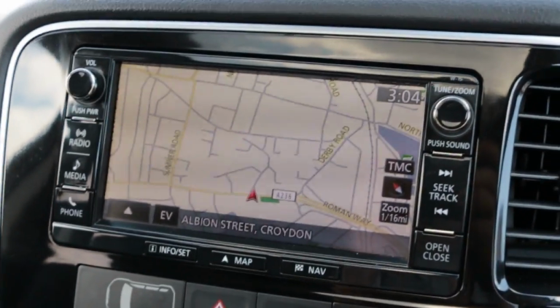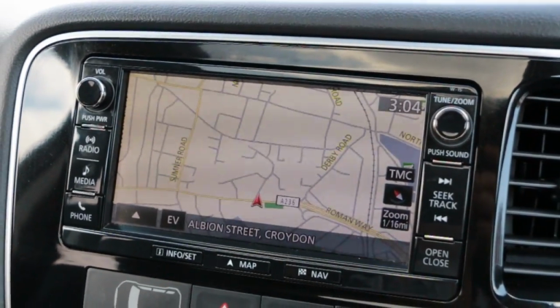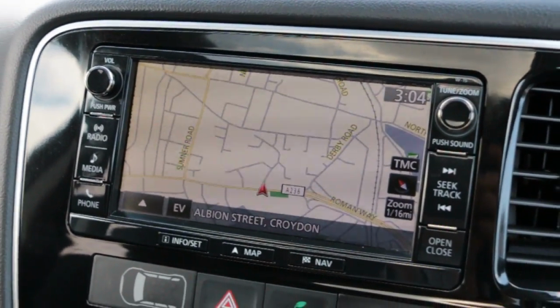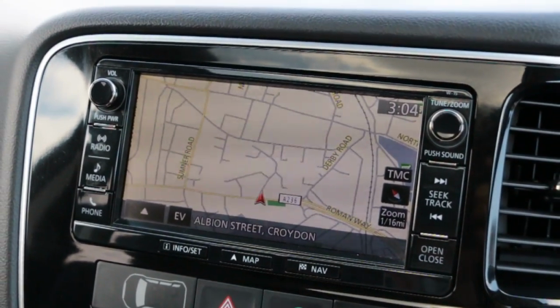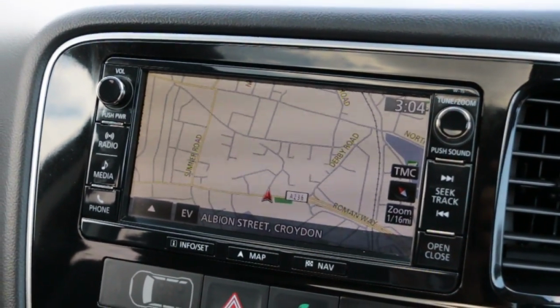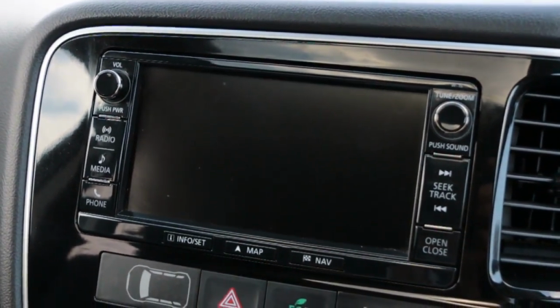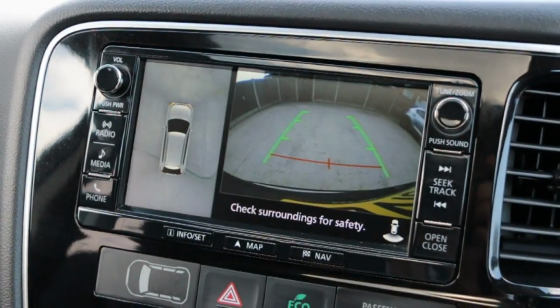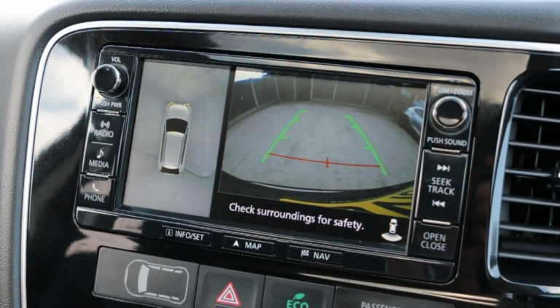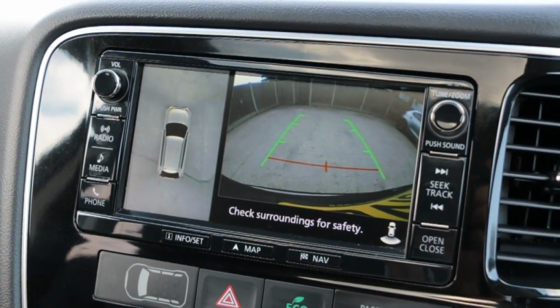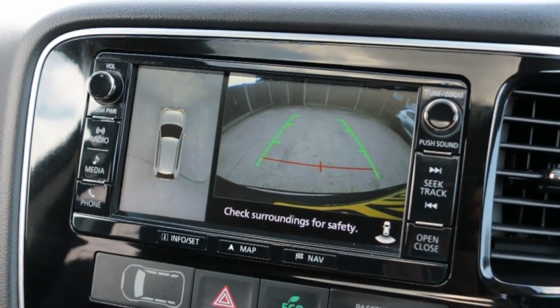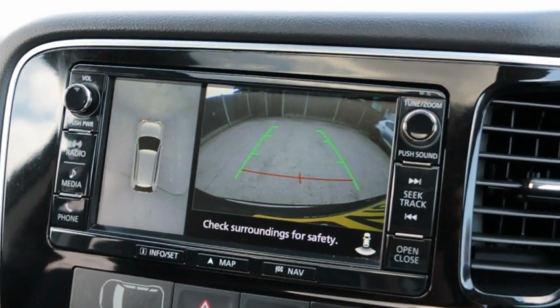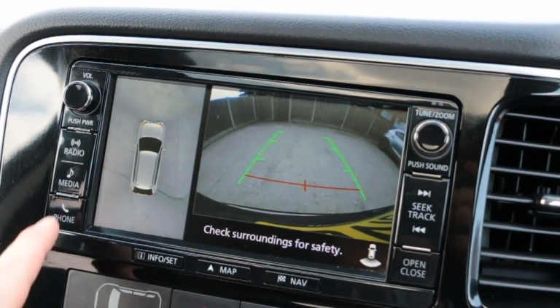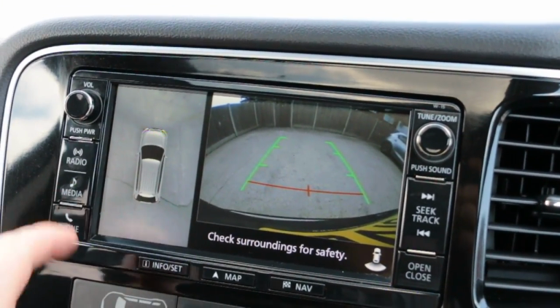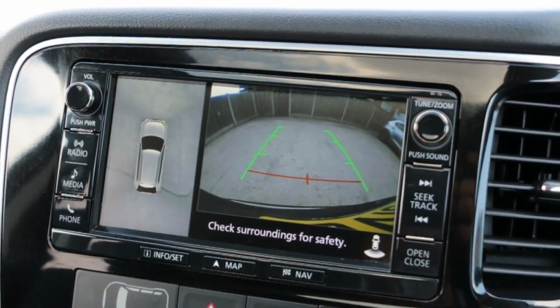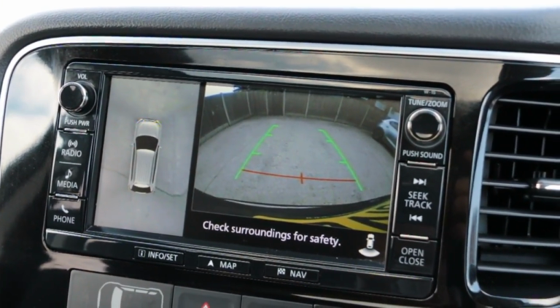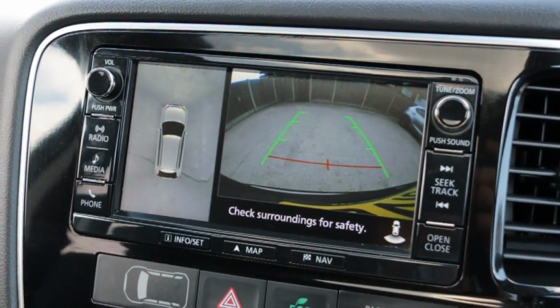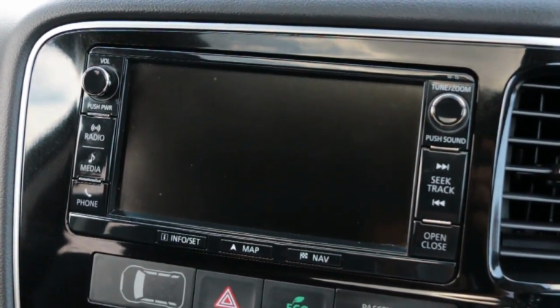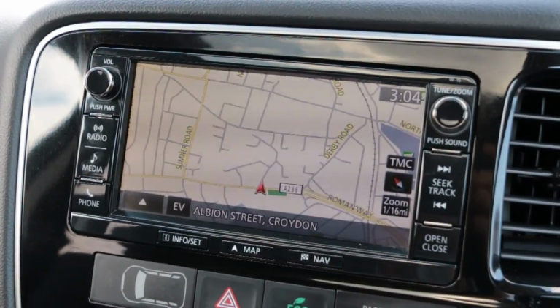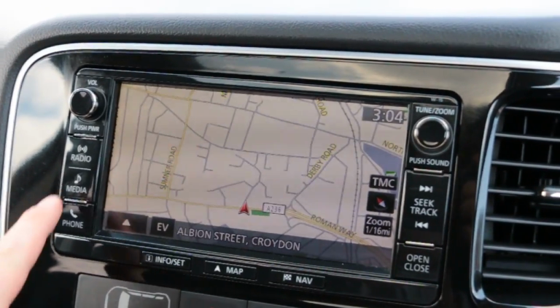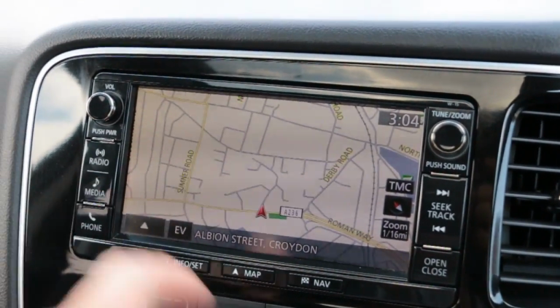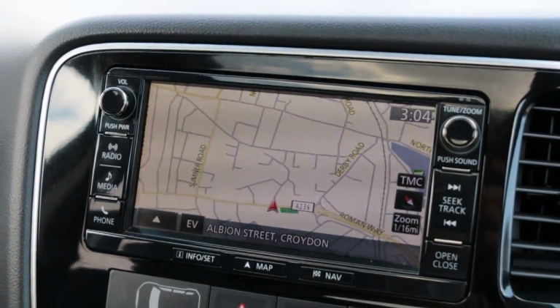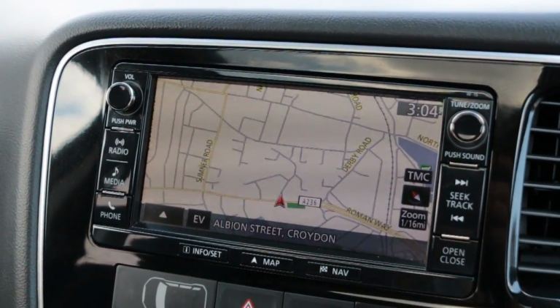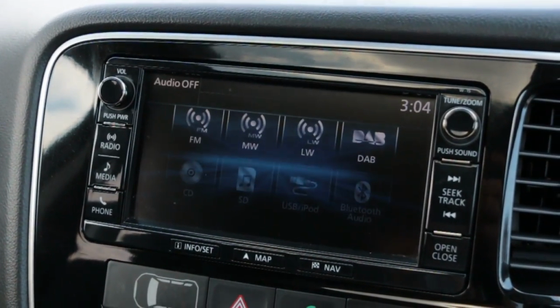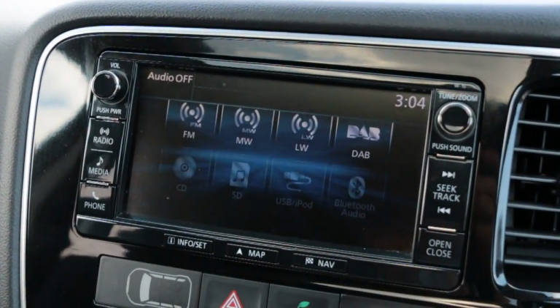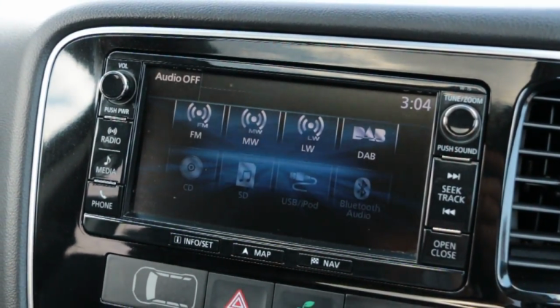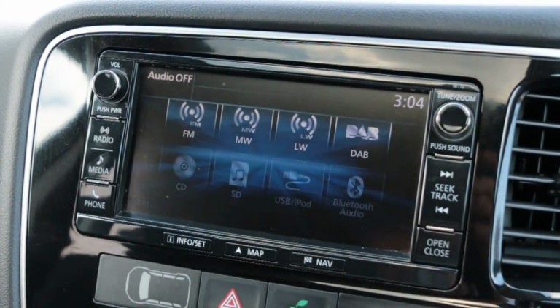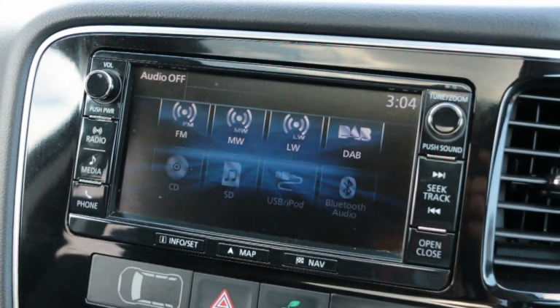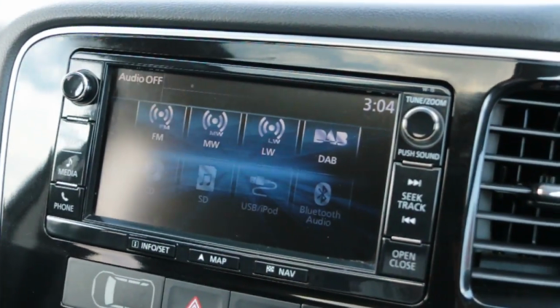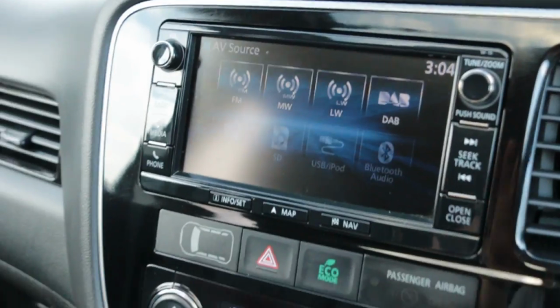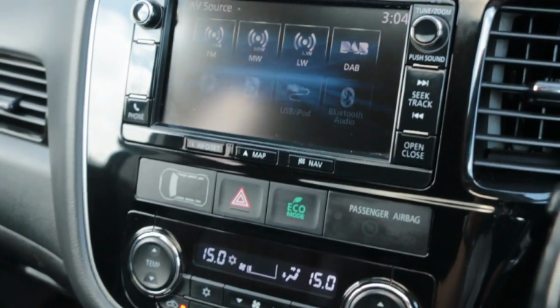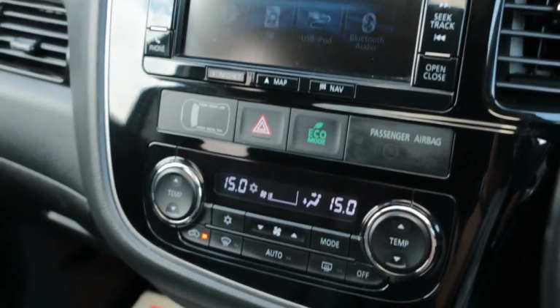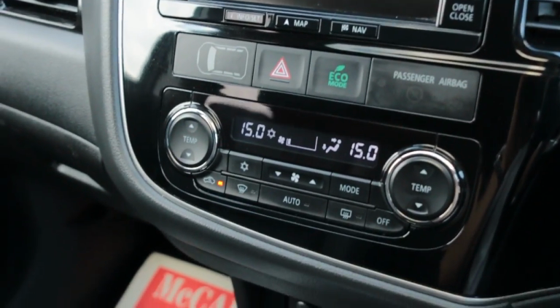Satellite navigation, reversing camera, and 360 degree camera. Media and DAB radio. Climate control aircon.